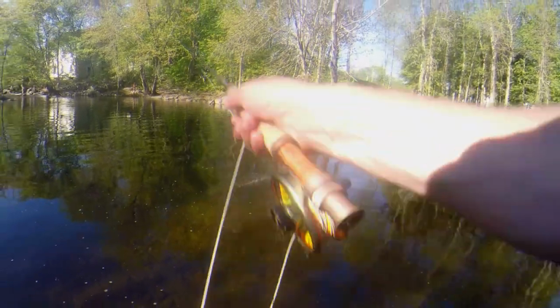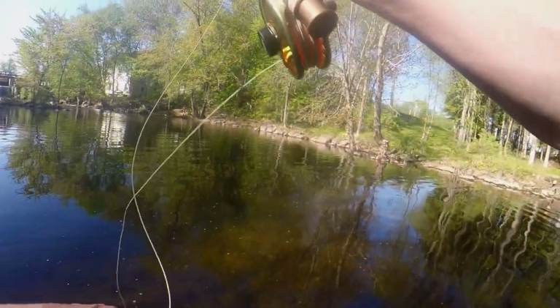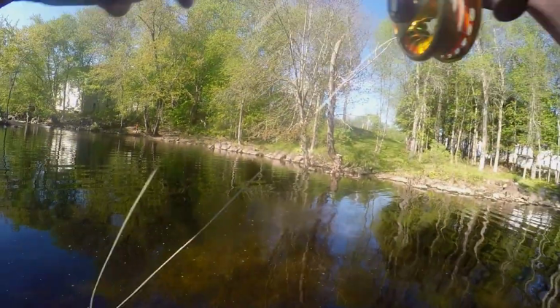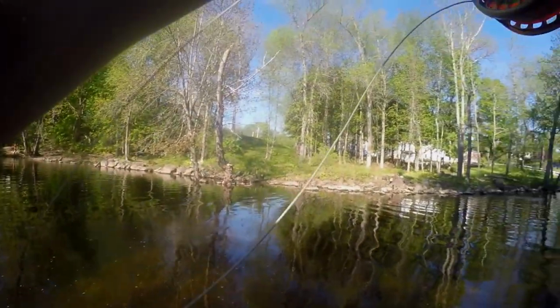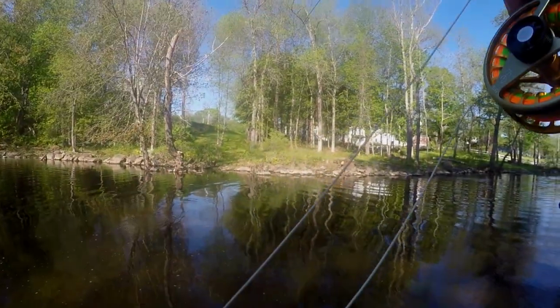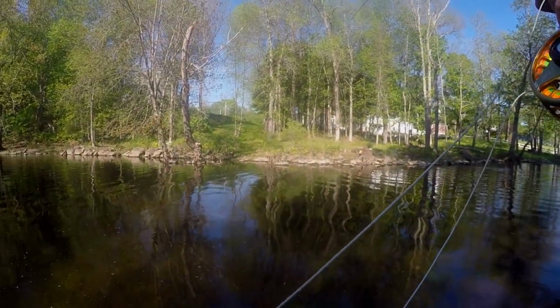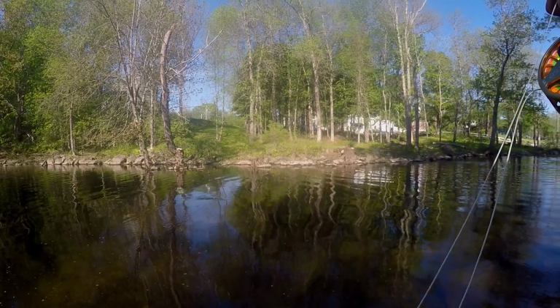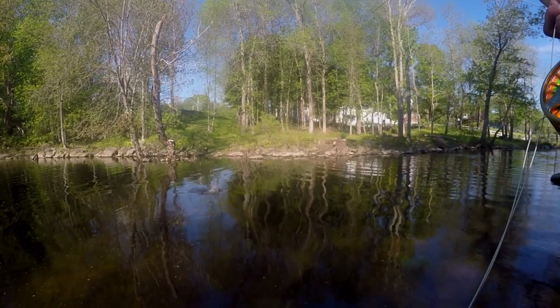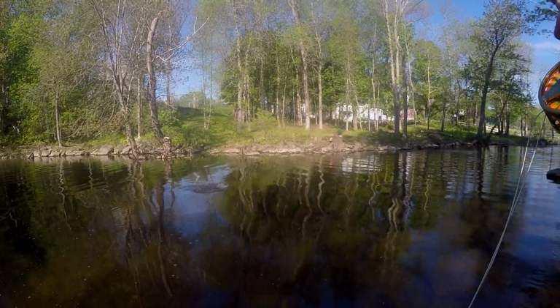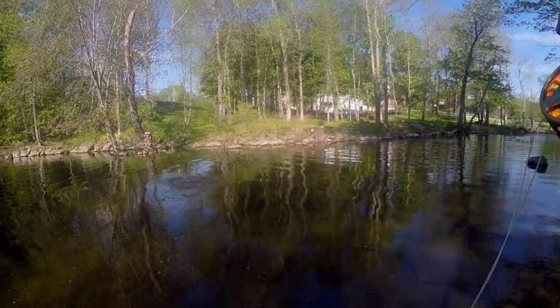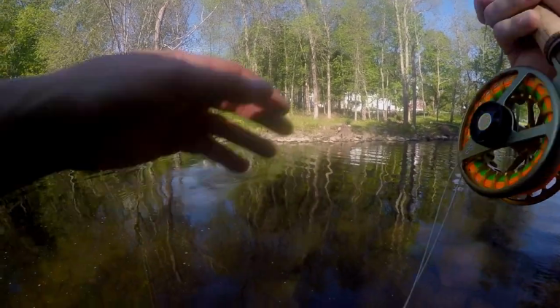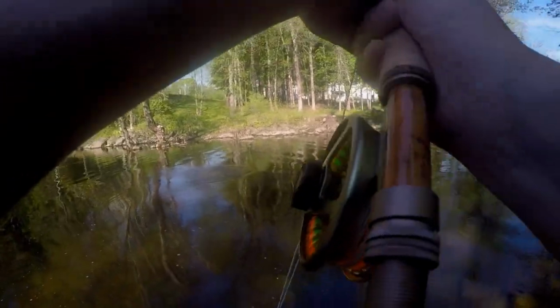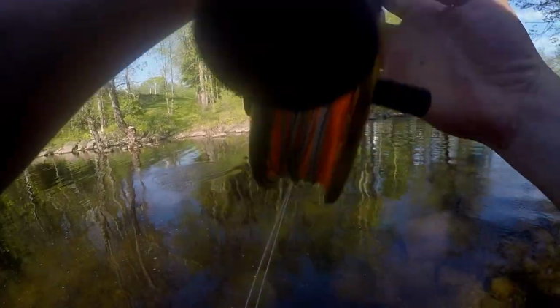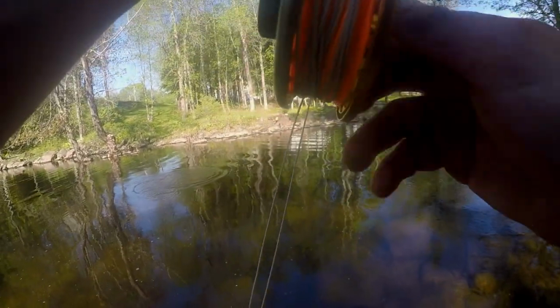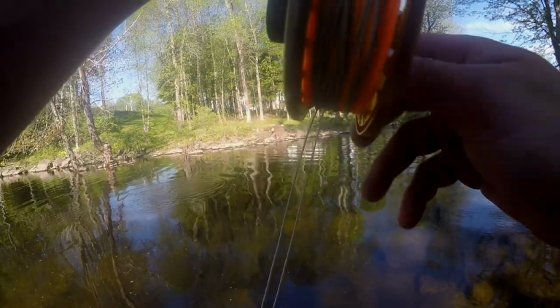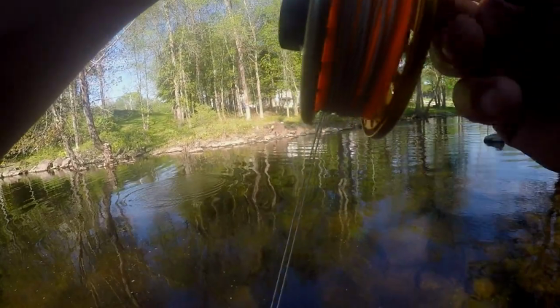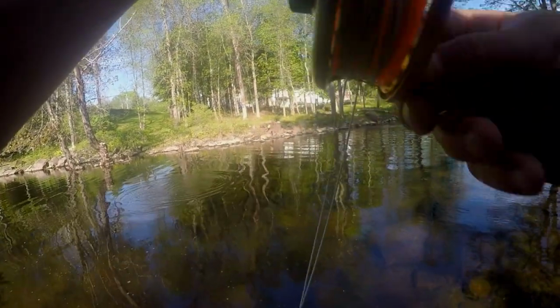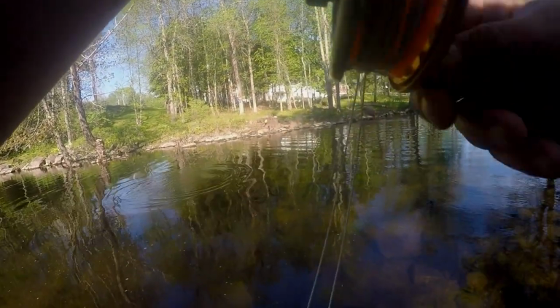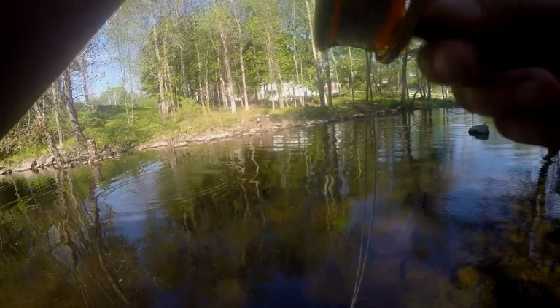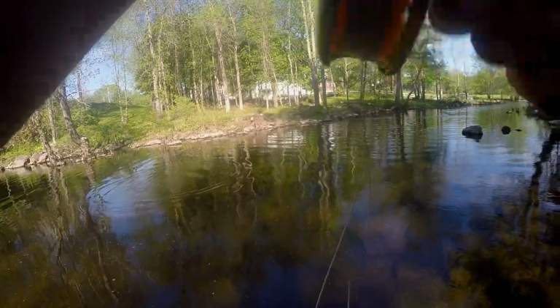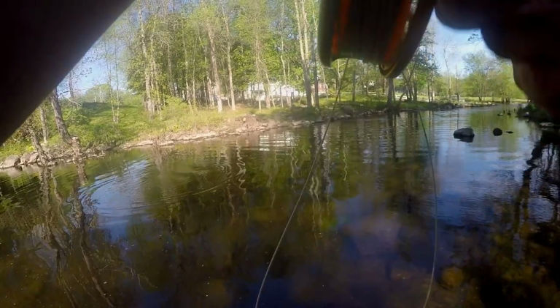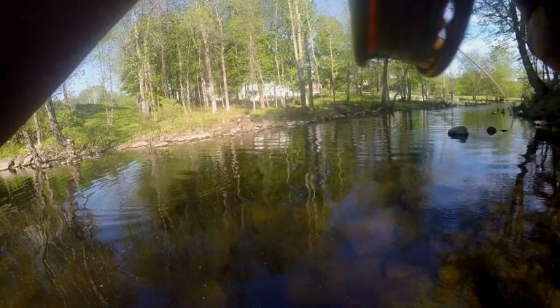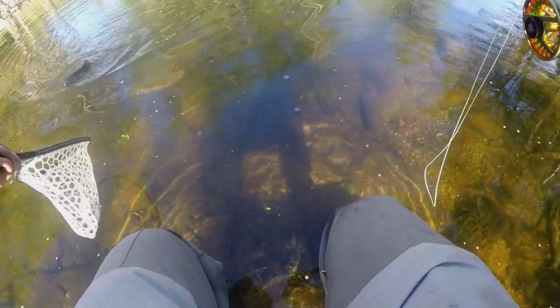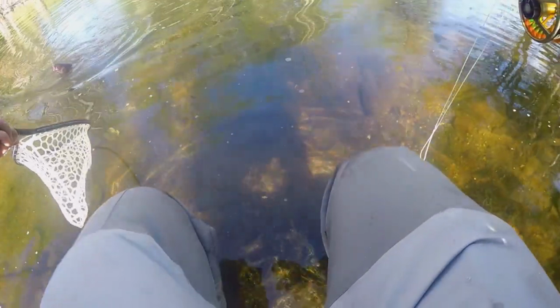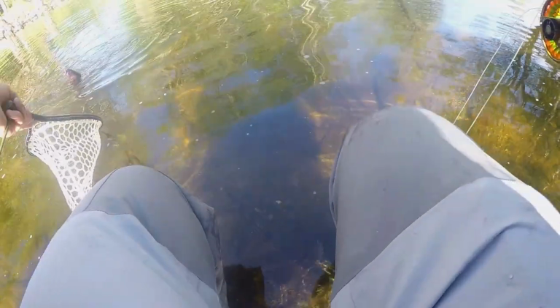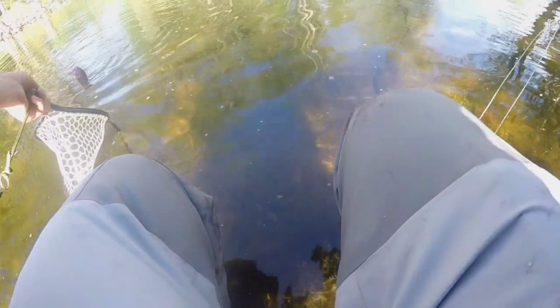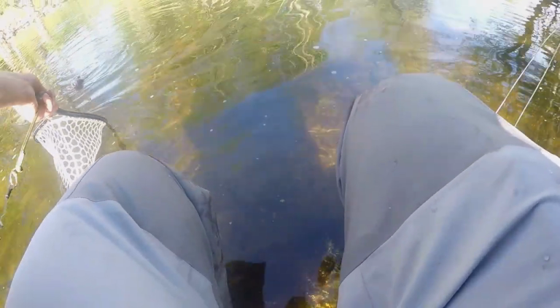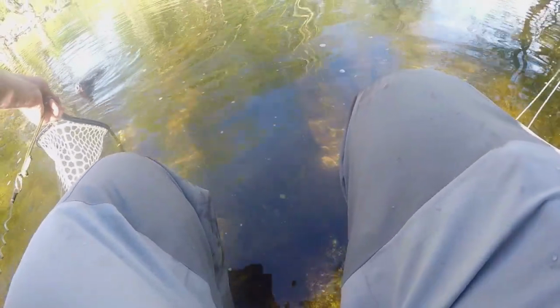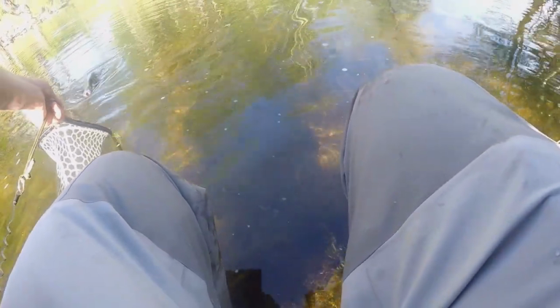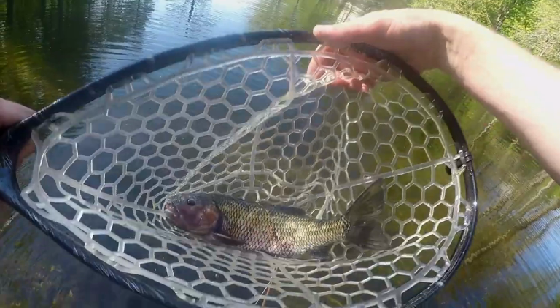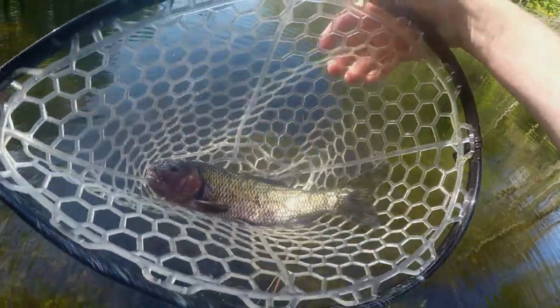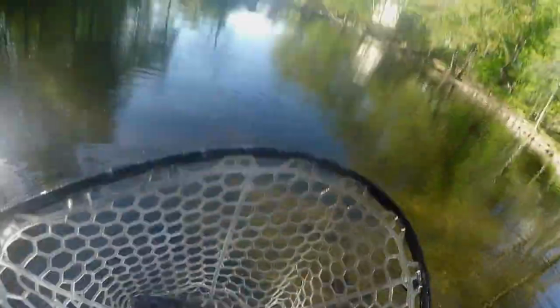Oh I got him - another sucker! There's like a sucker dead over there, it's like a whole mound of dirt. That's probably the biggest sucker I've ever caught - that's not a smallmouth. I didn't even notice this stuff.